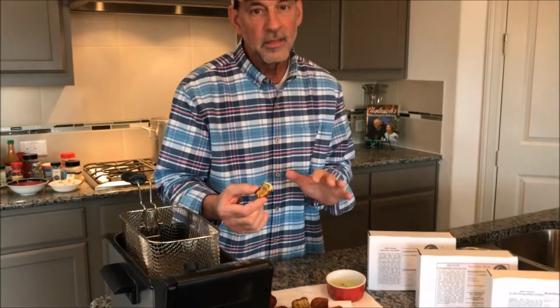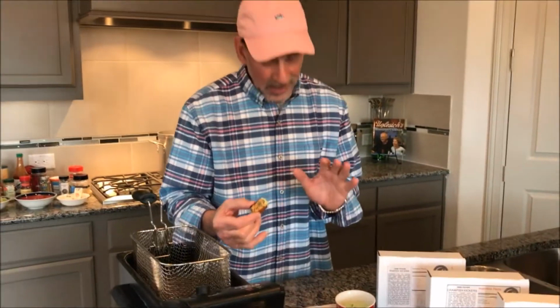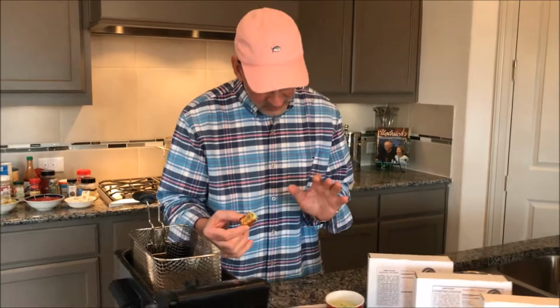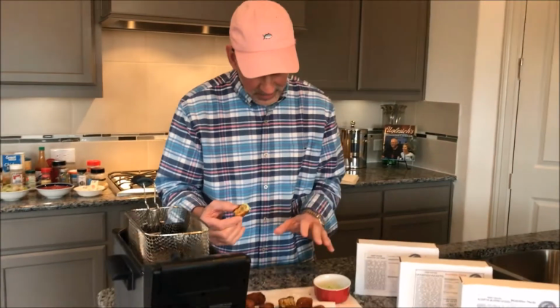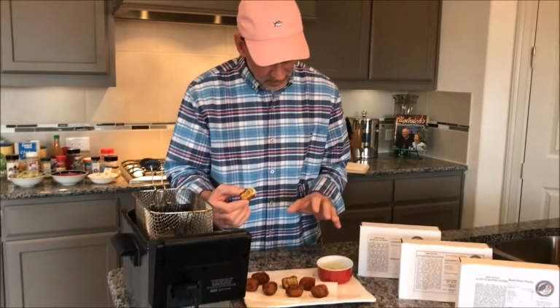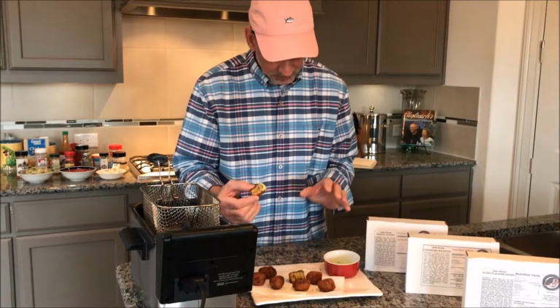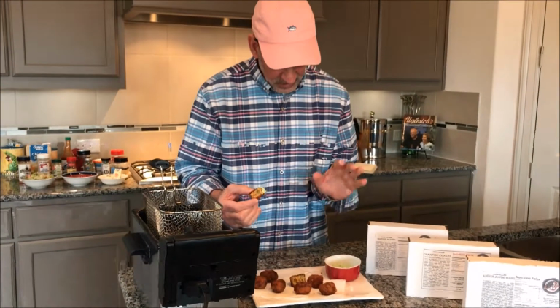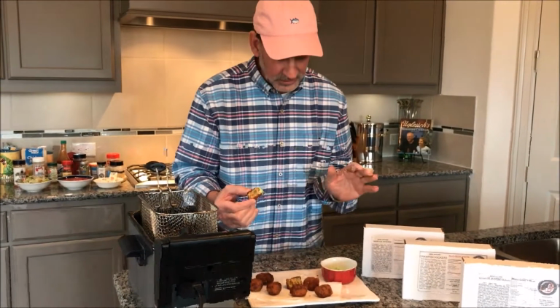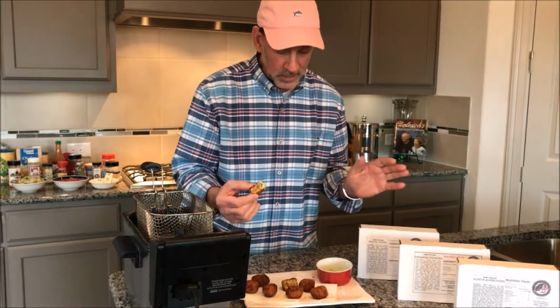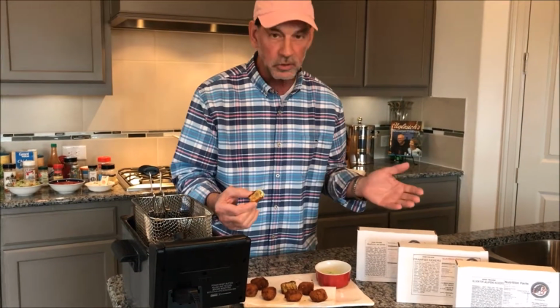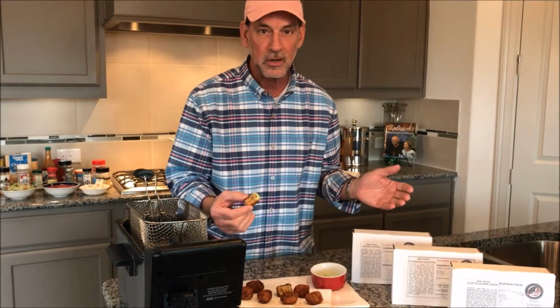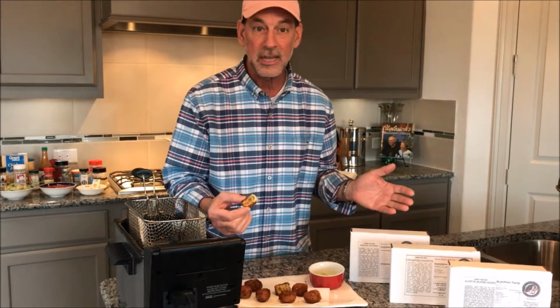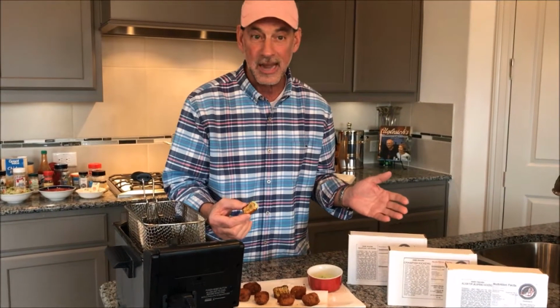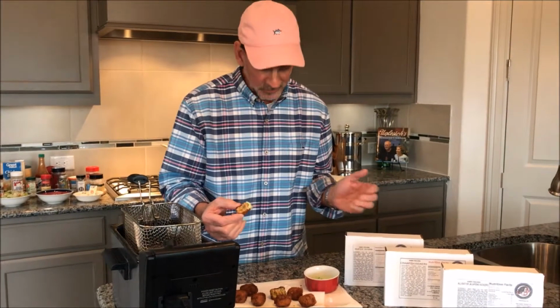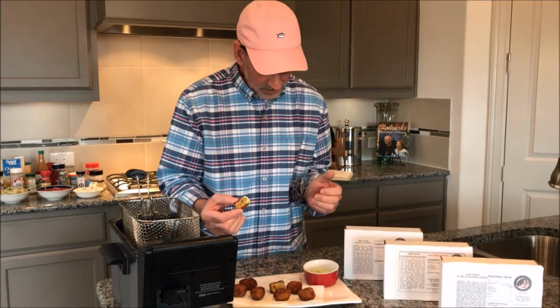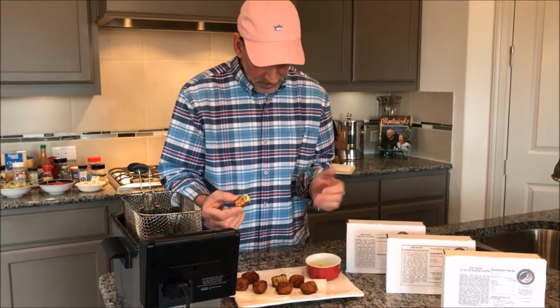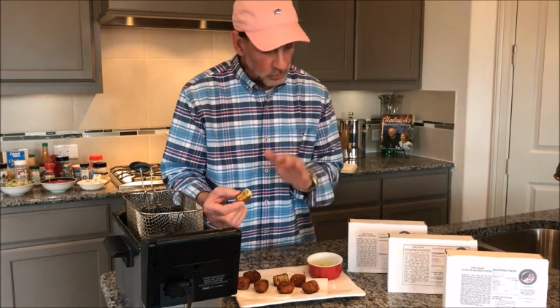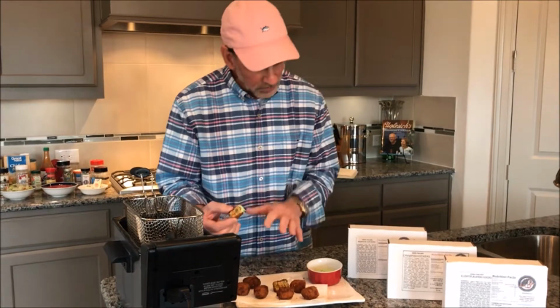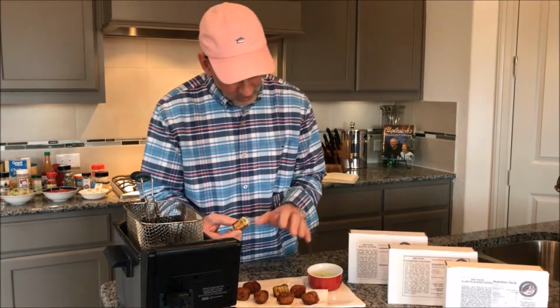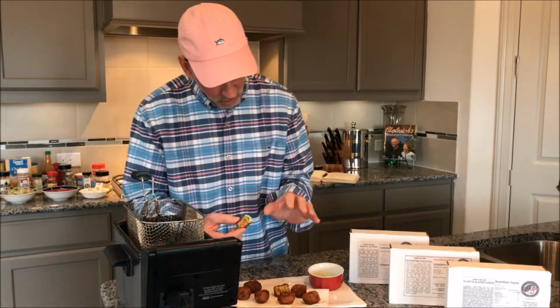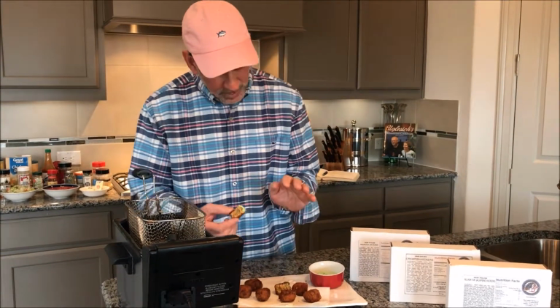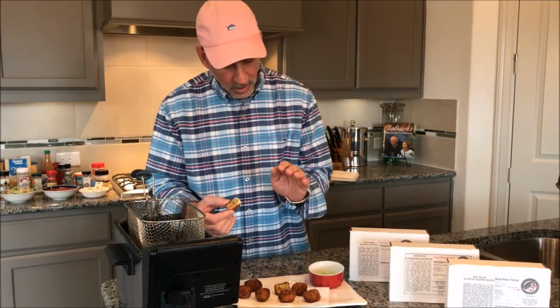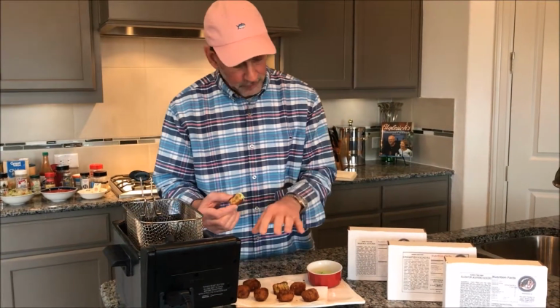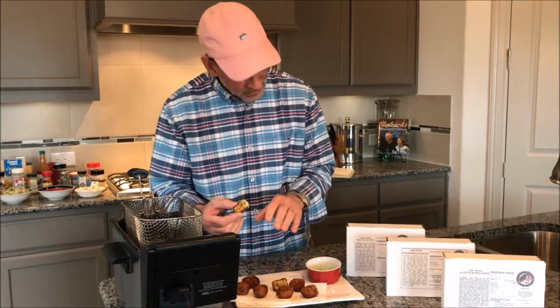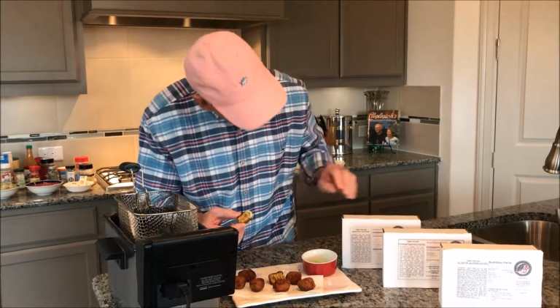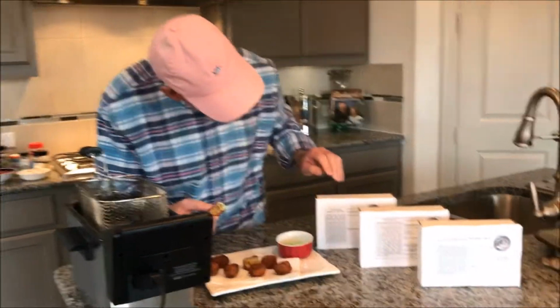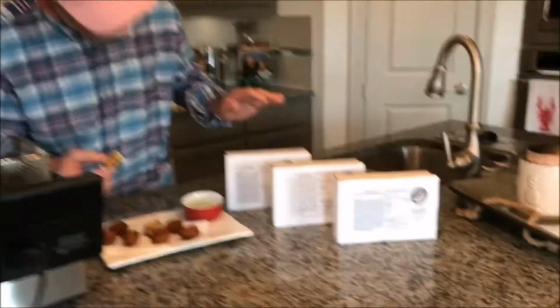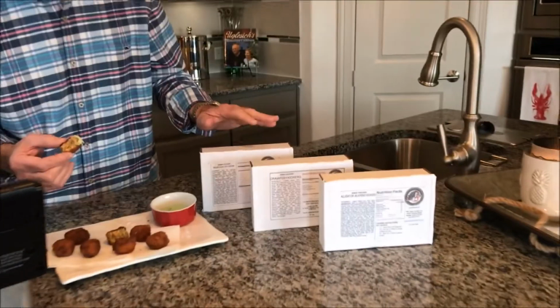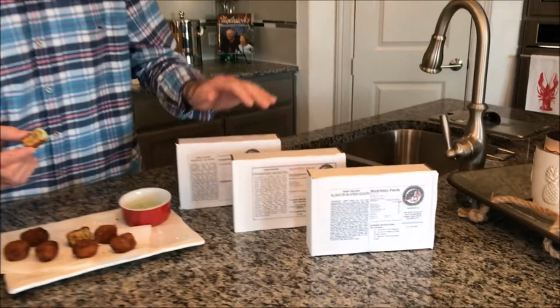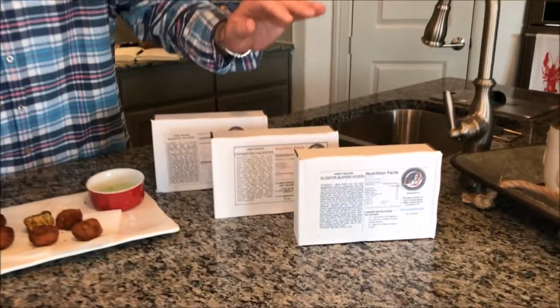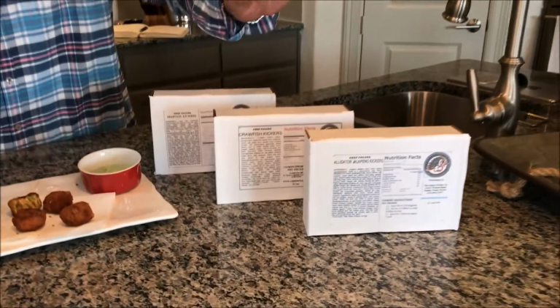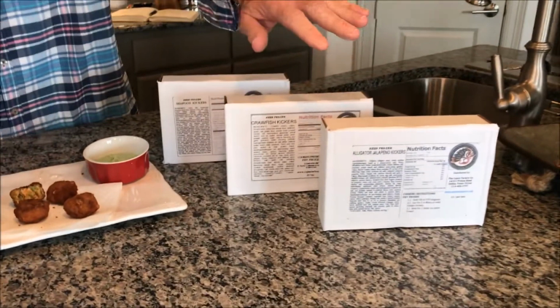These are outstanding. It's kind of like the Lay's potato chips — once you start eating one you can't stop. And we do them in three flavors: we have crawfish dressing, we've got seafood, and then we do alligator.